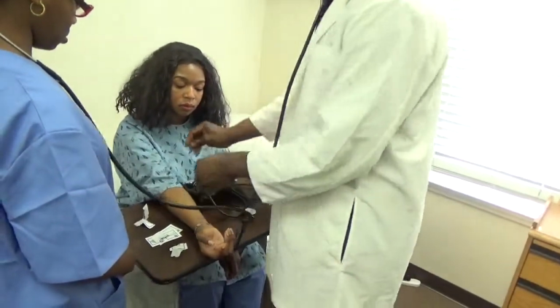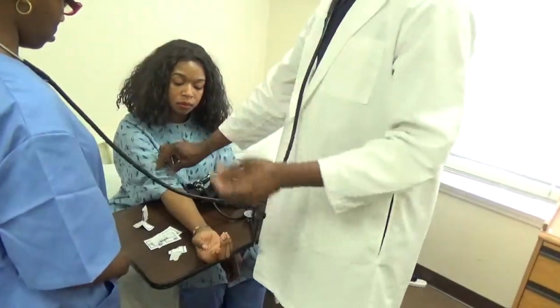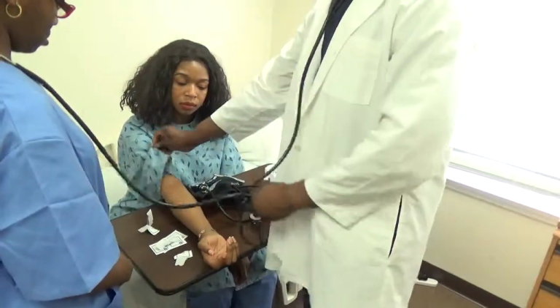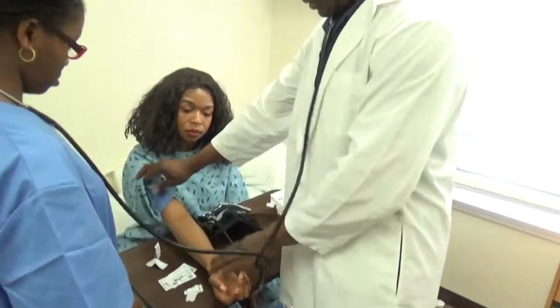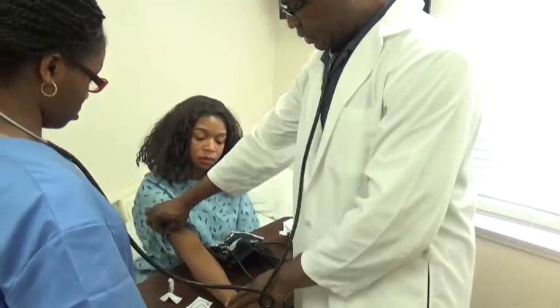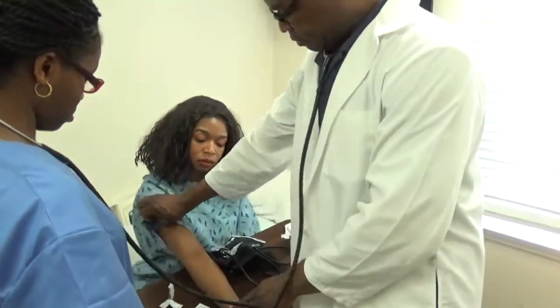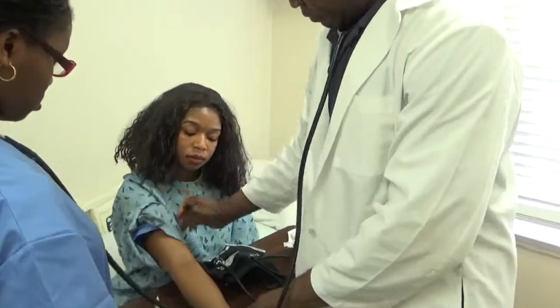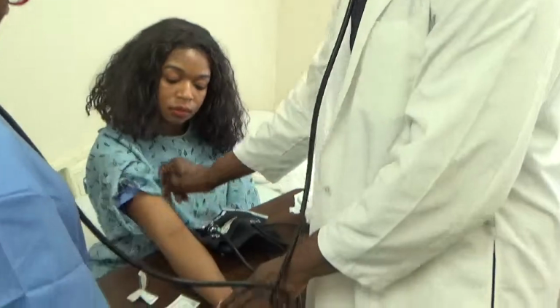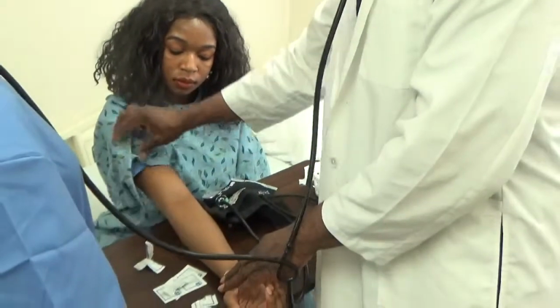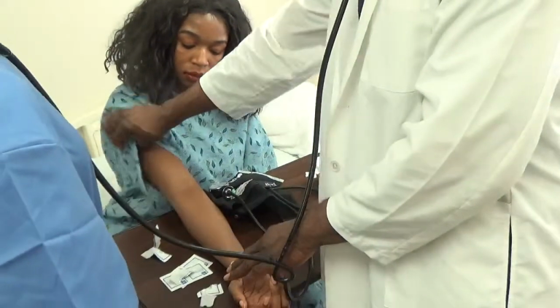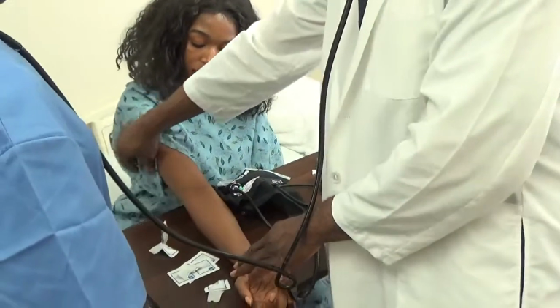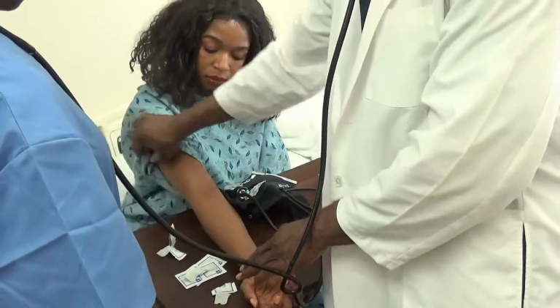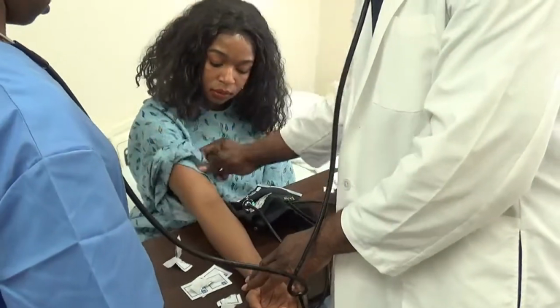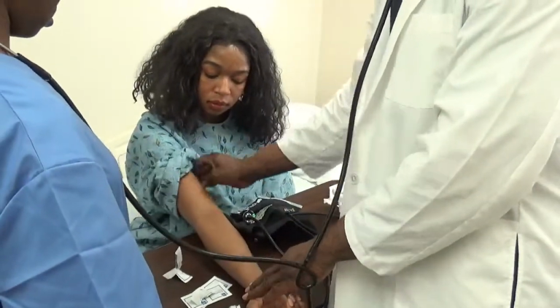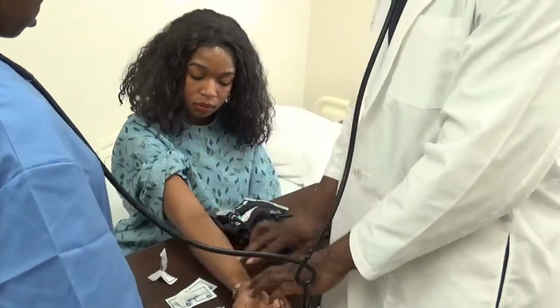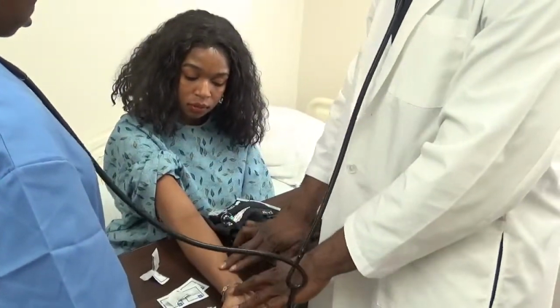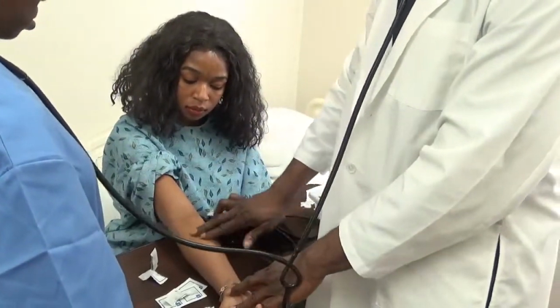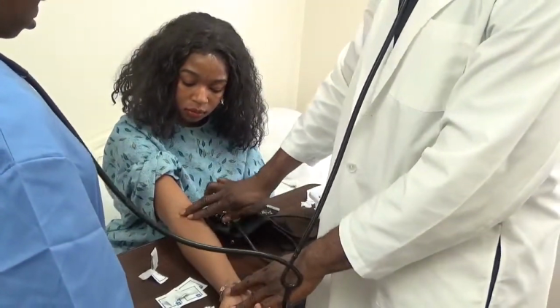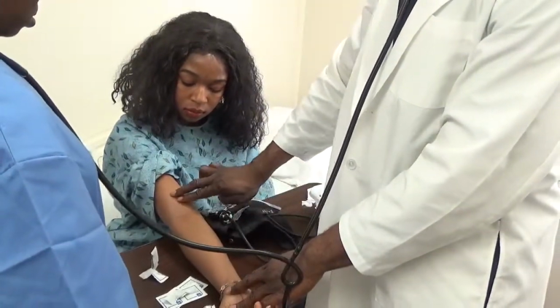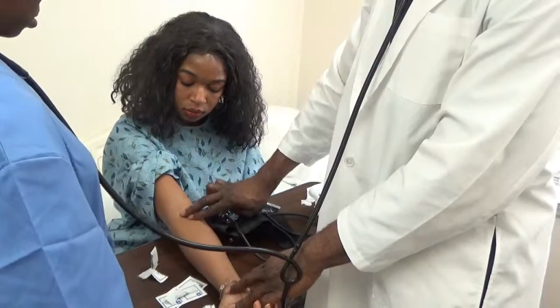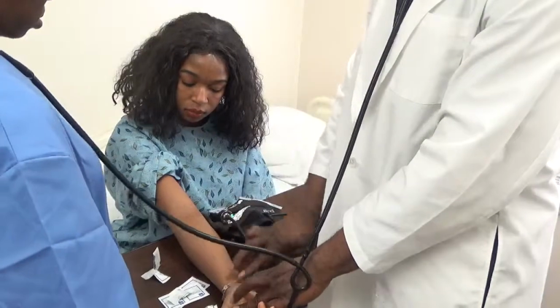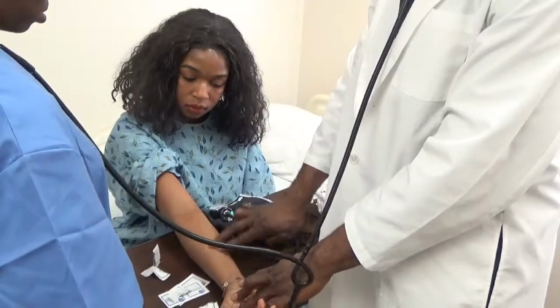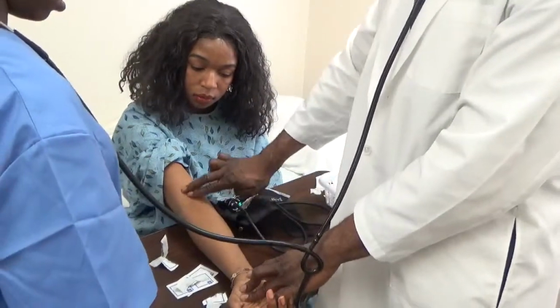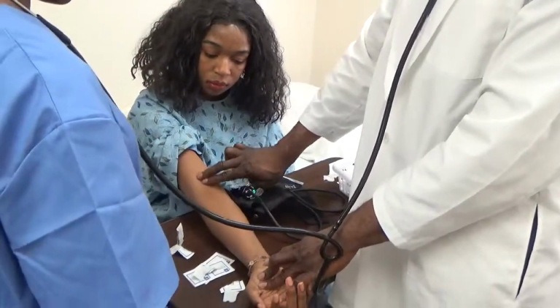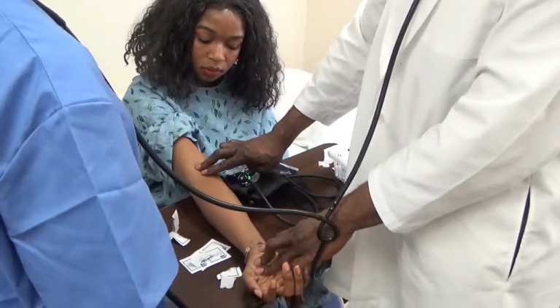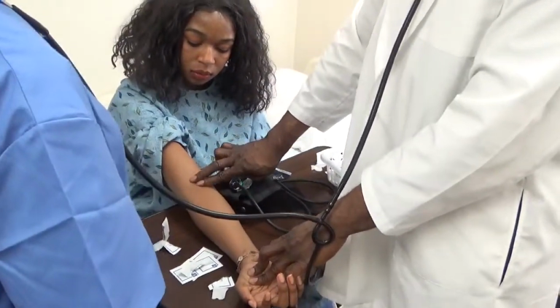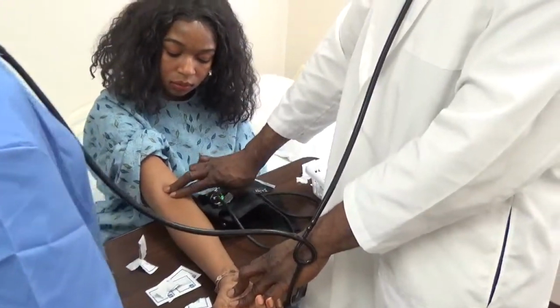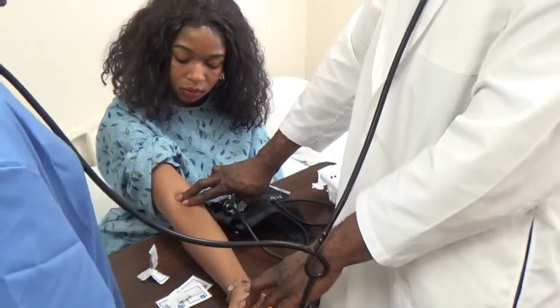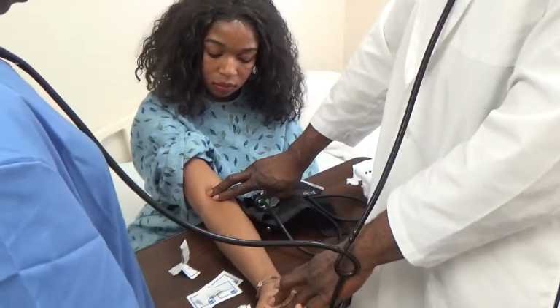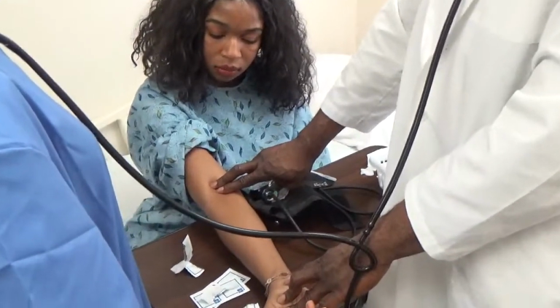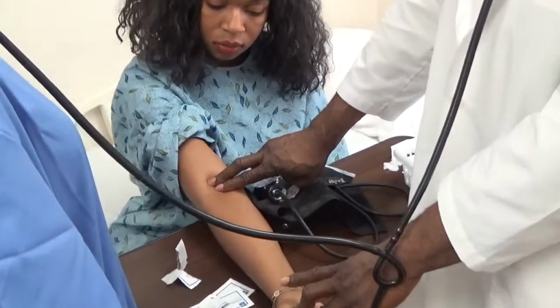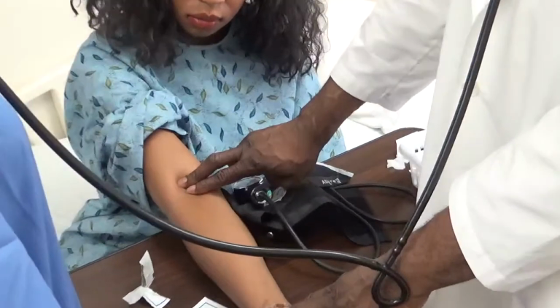Before you place the blood pressure cuff, make sure you locate the brachial artery. It is going to be in the middle there. Just go there and check it for about two seconds.